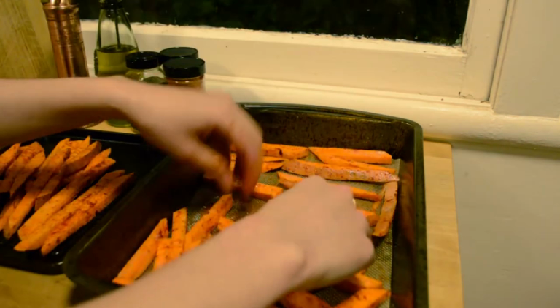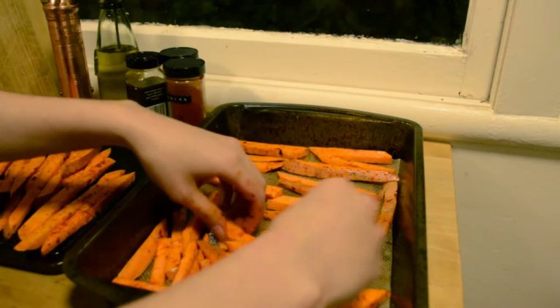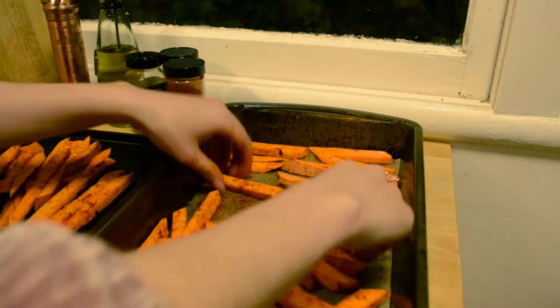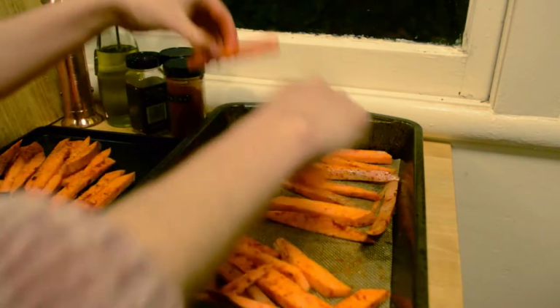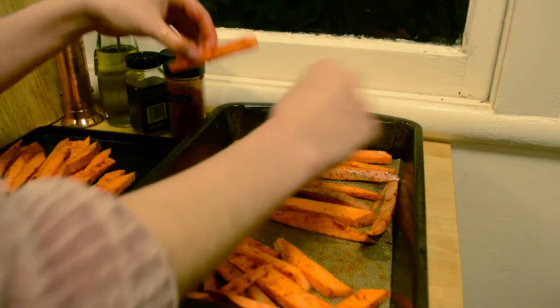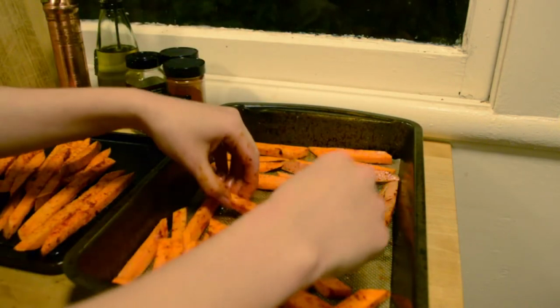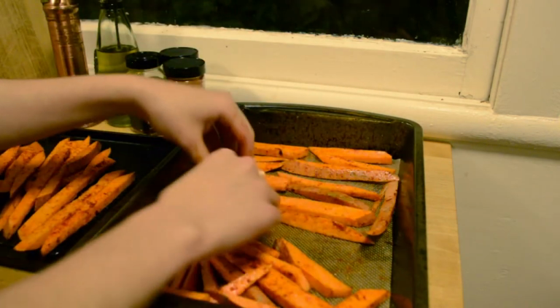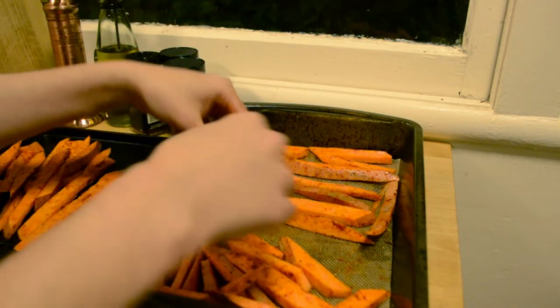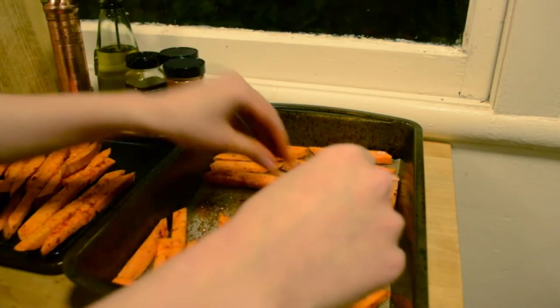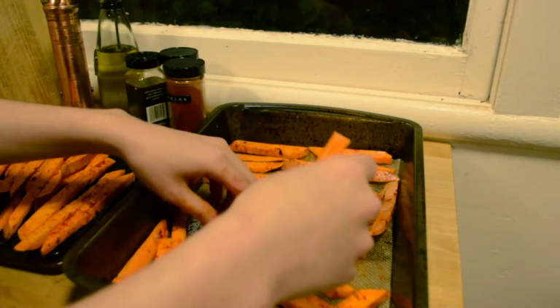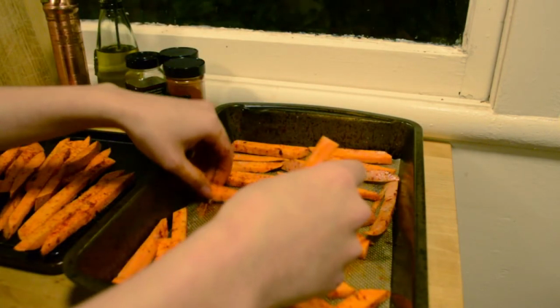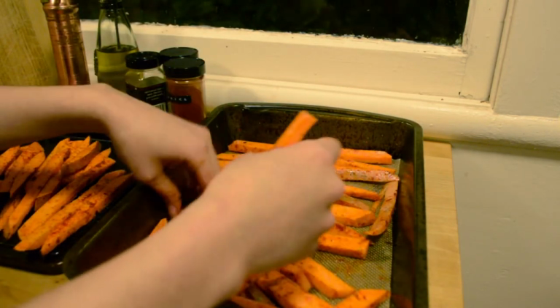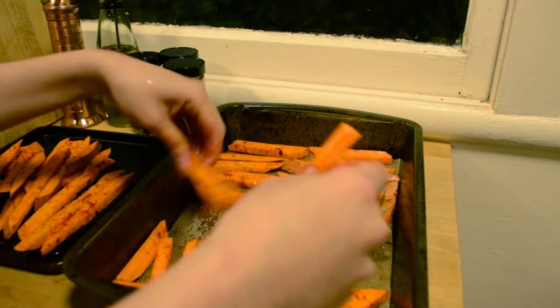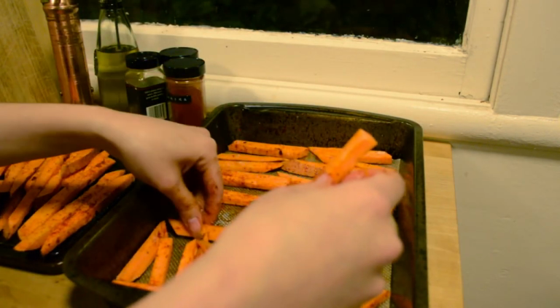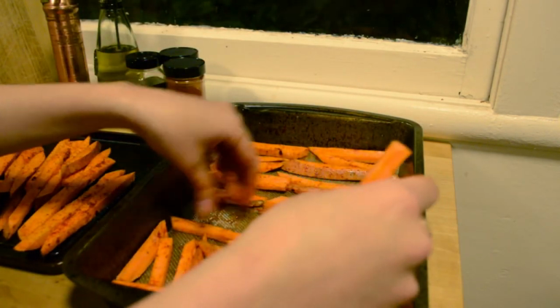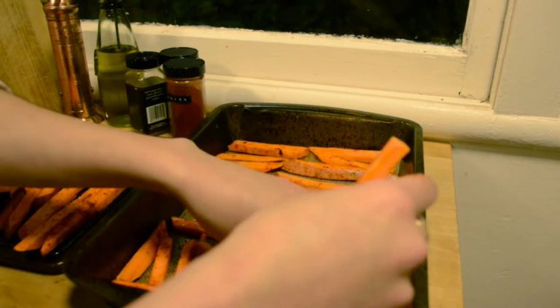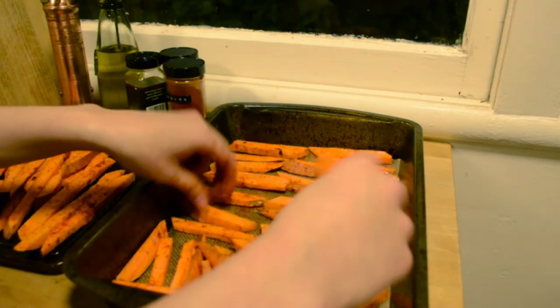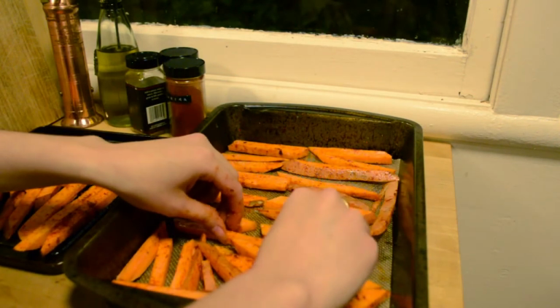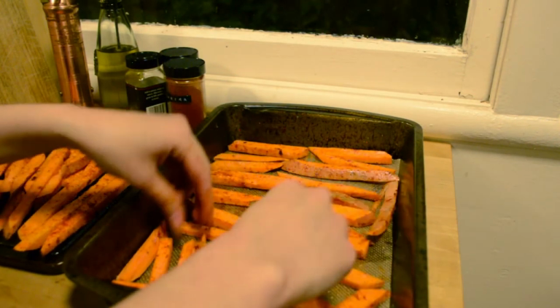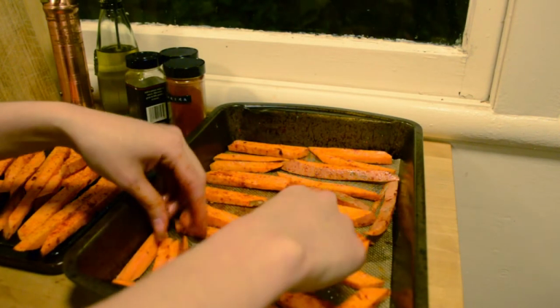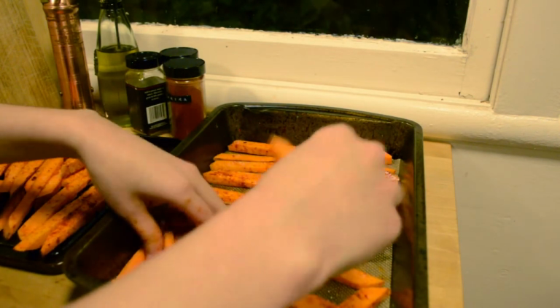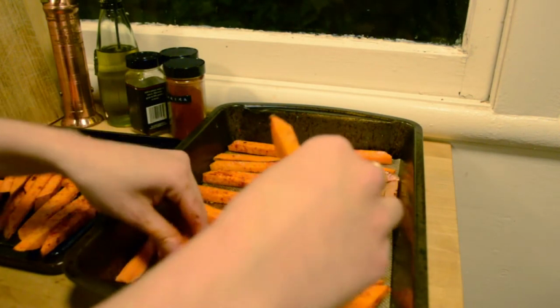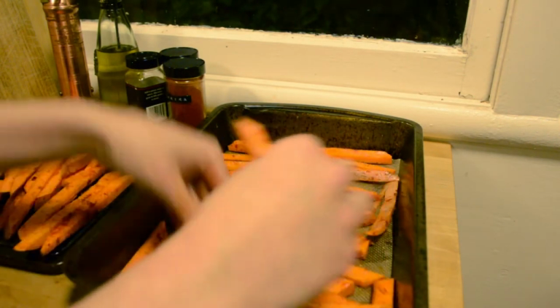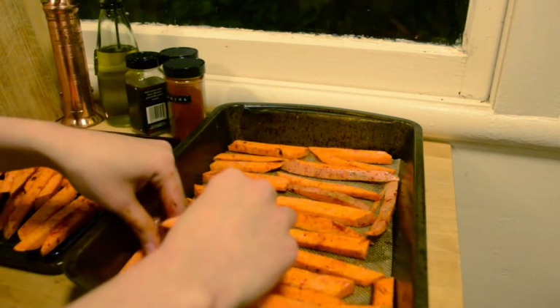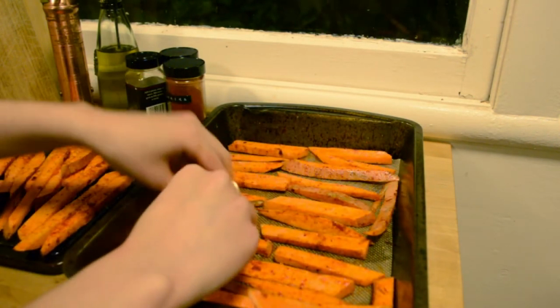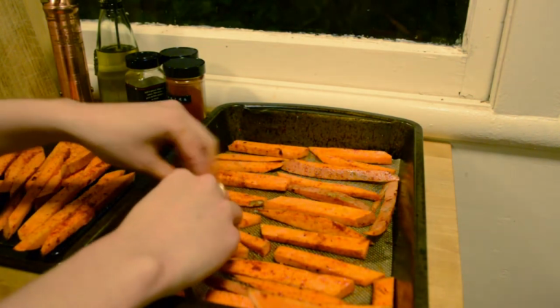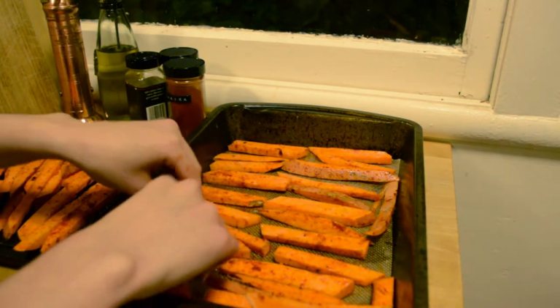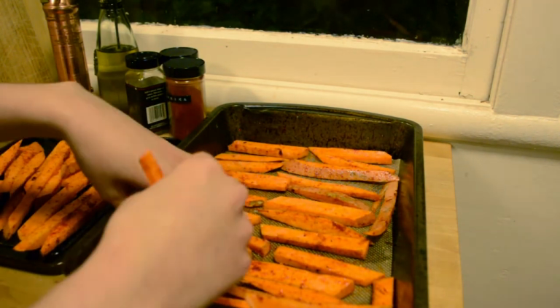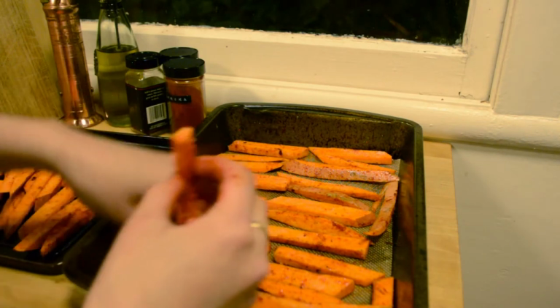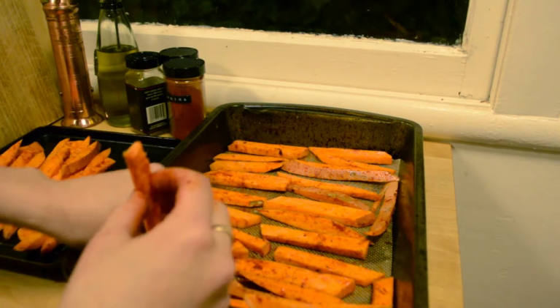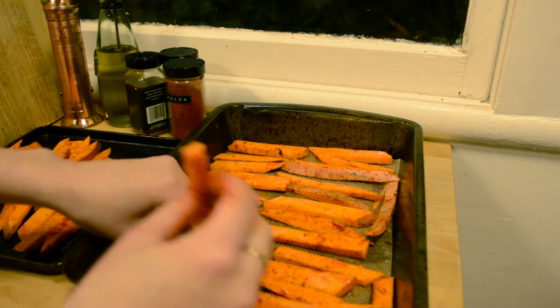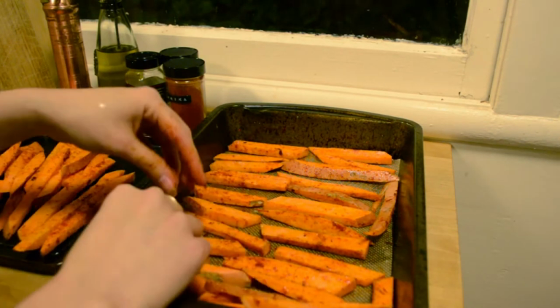Next you can place them on a baking sheet that is large enough to fit all of them. Make sure they have enough space in between so they can crisp up in the oven. If you place them too close together they will get steamy and too soggy, and nobody wants soggy sweet potato fries.